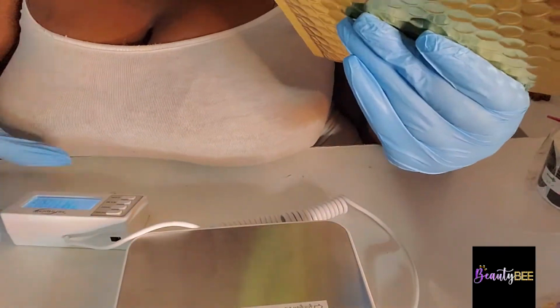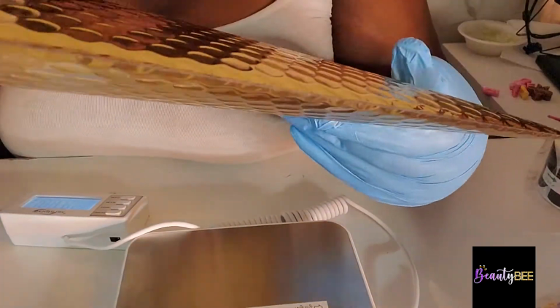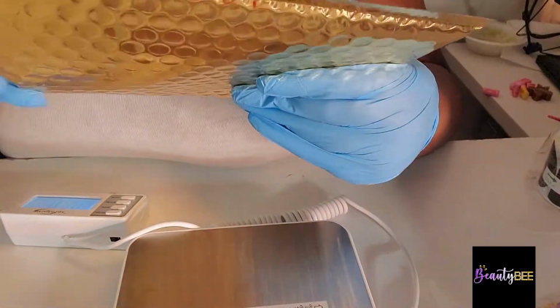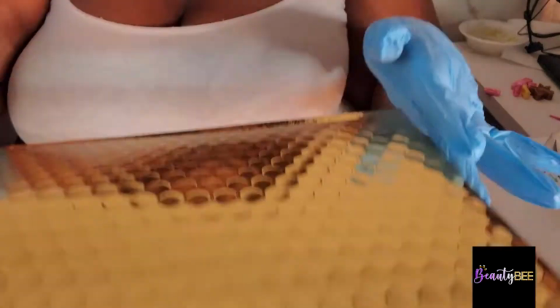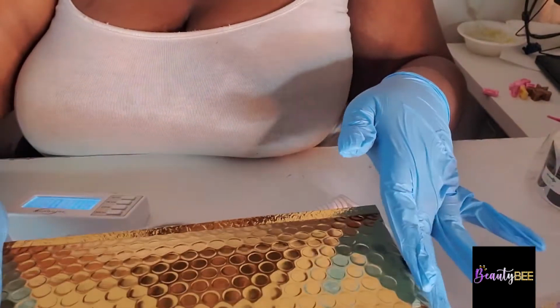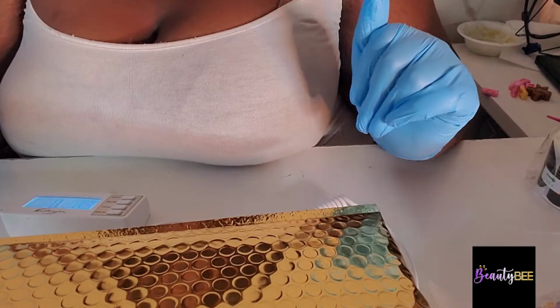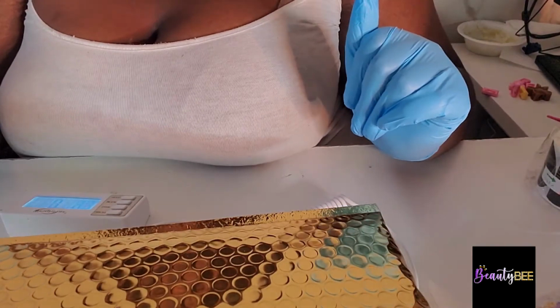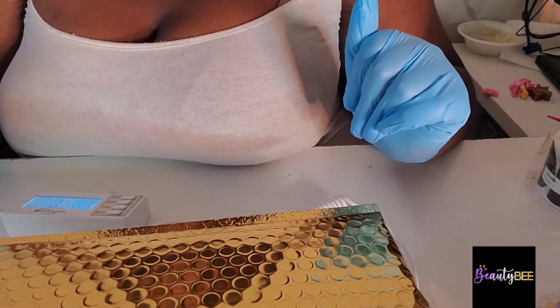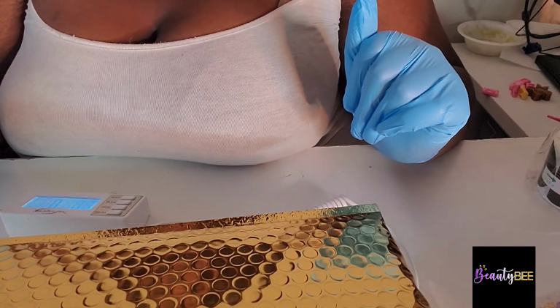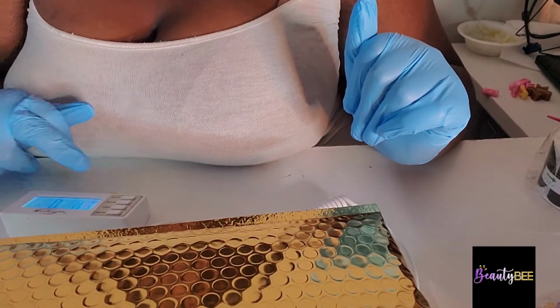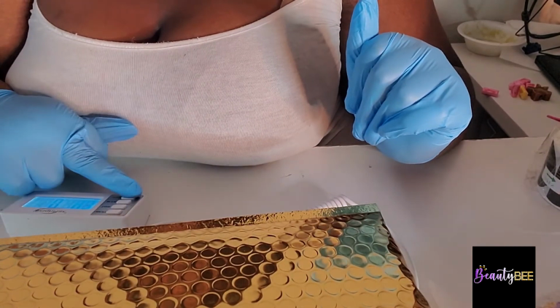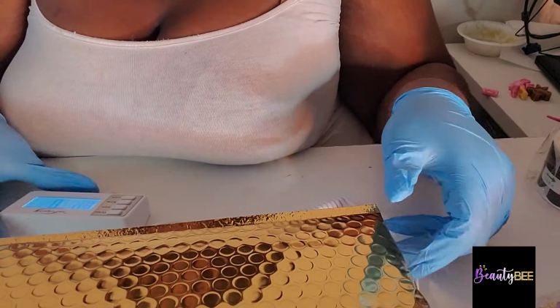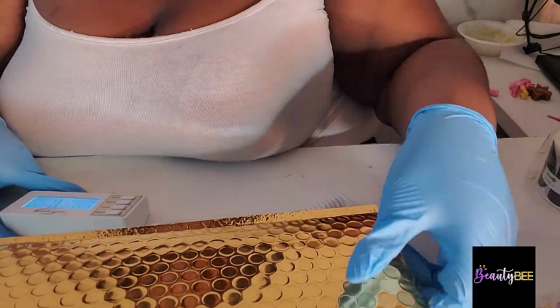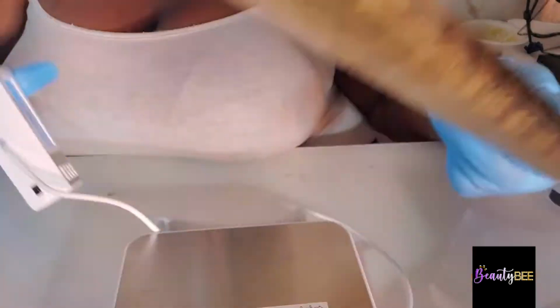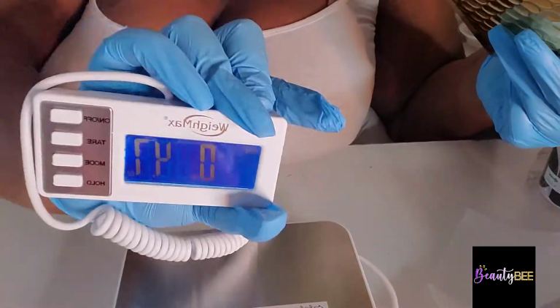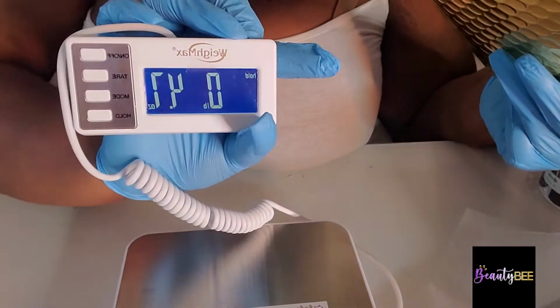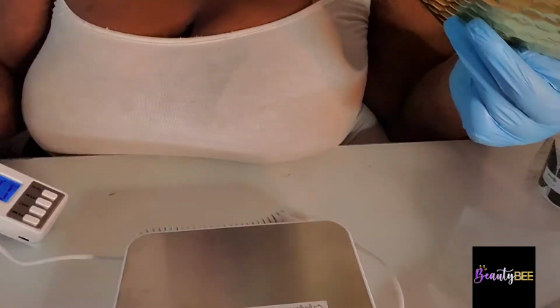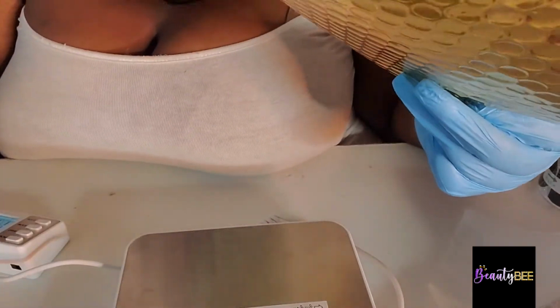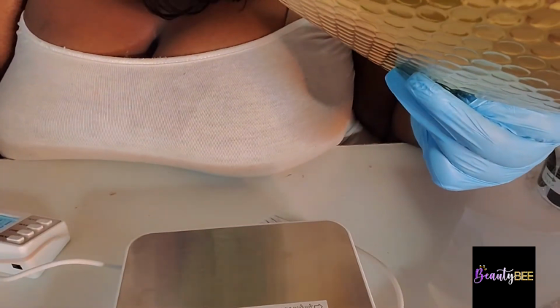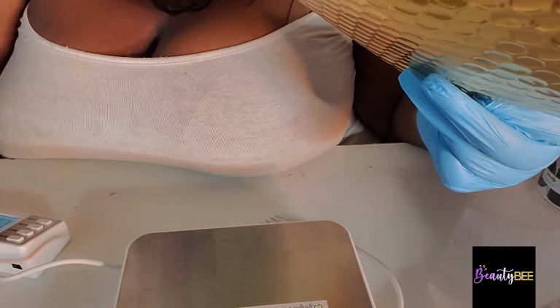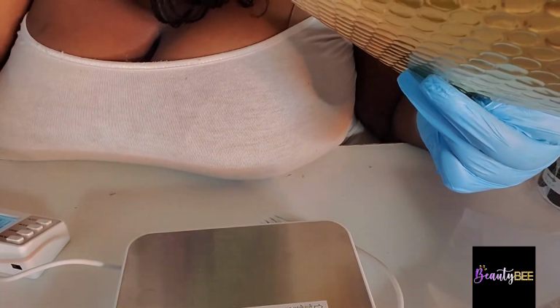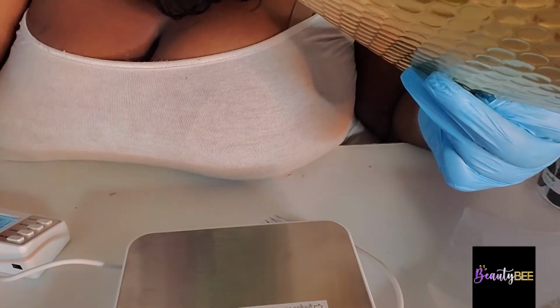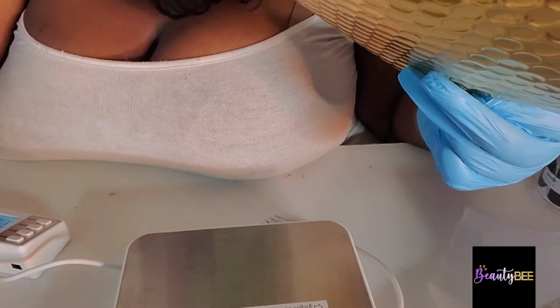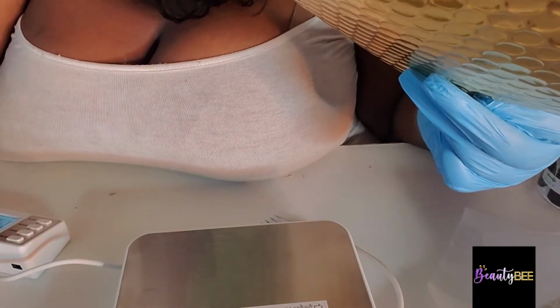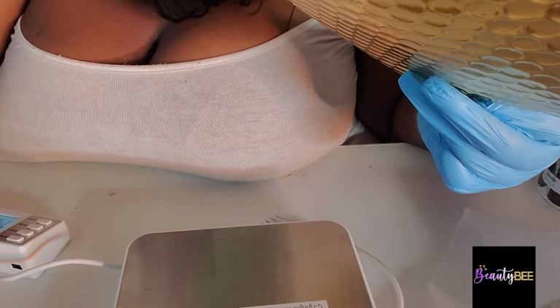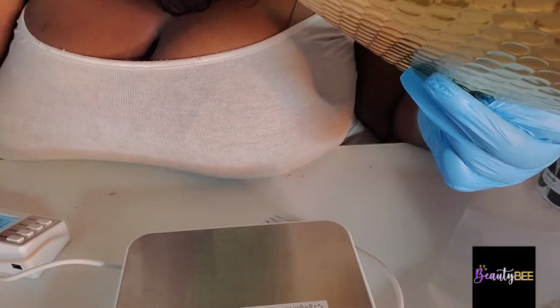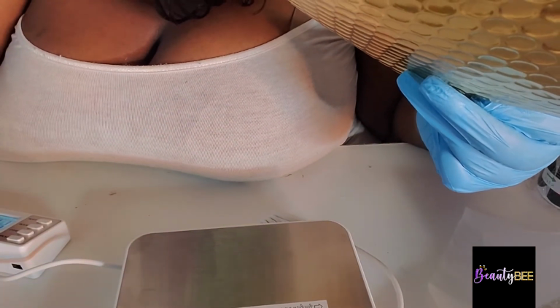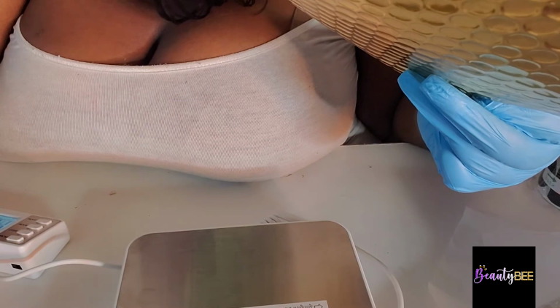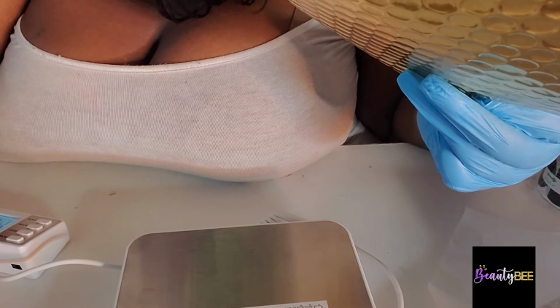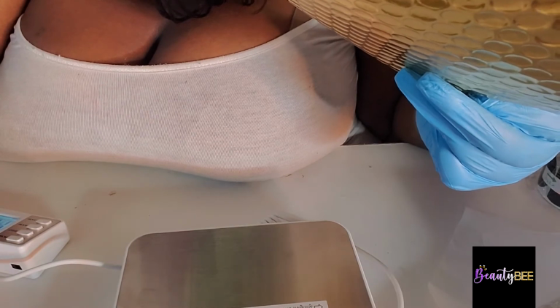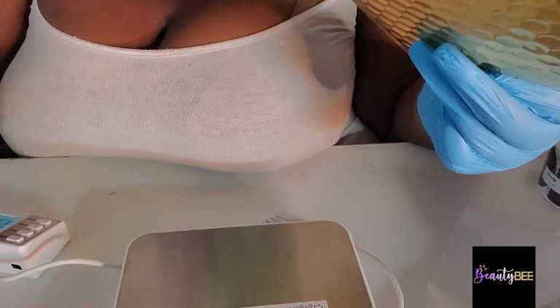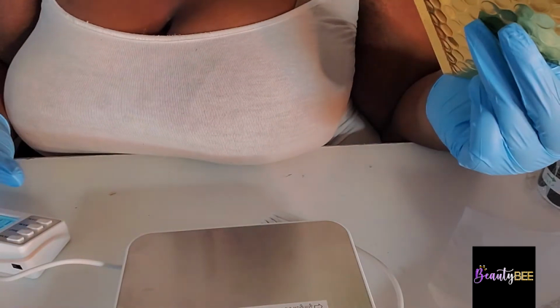Now I'm just weighing my package so I can input the weight and it can tell me how much the shipping is going to be. Excuse the camera angle — it was not great.